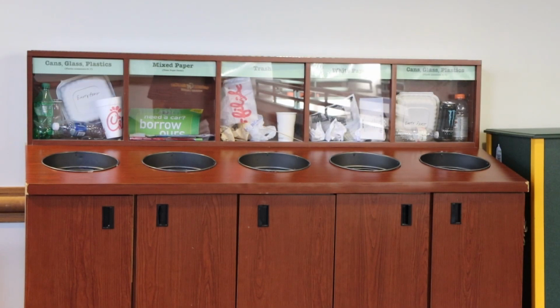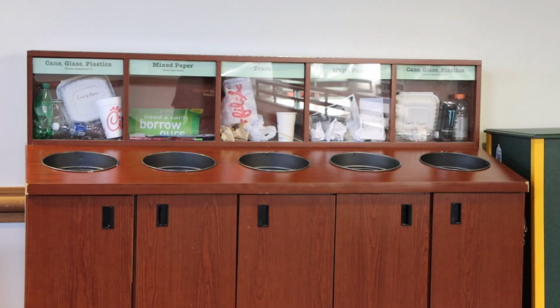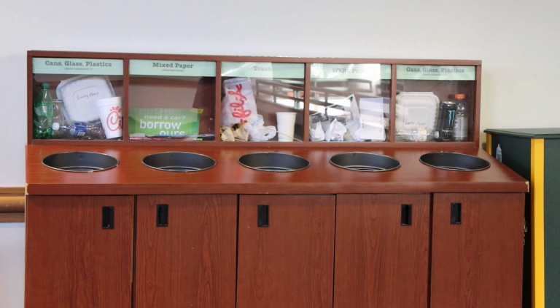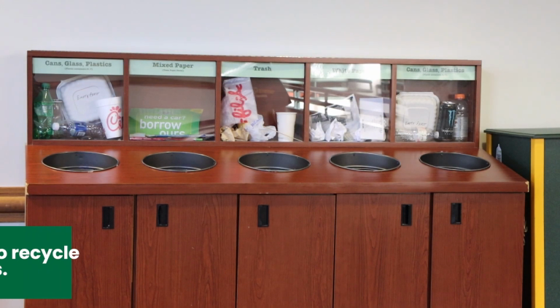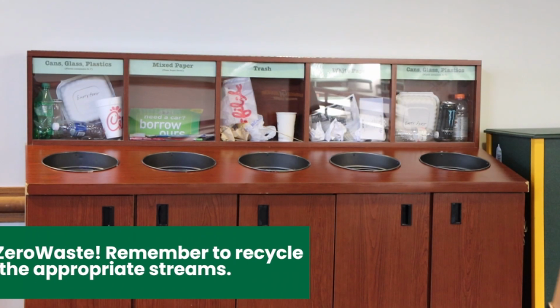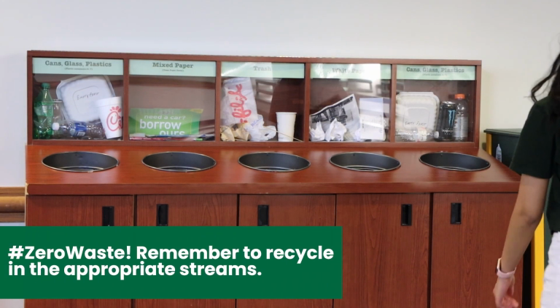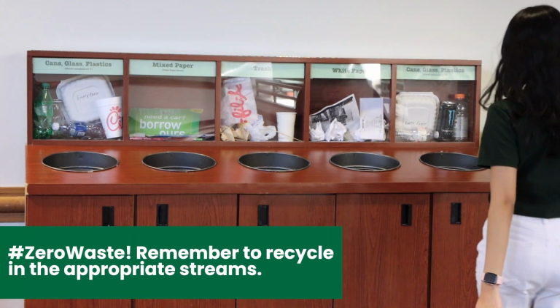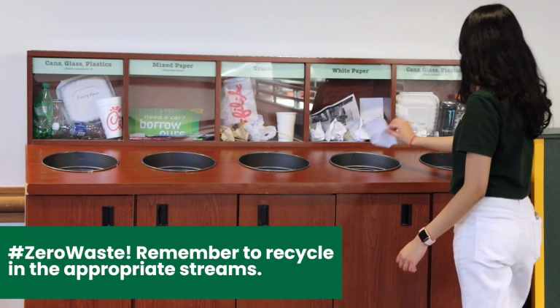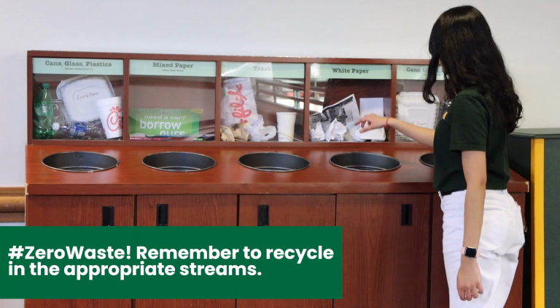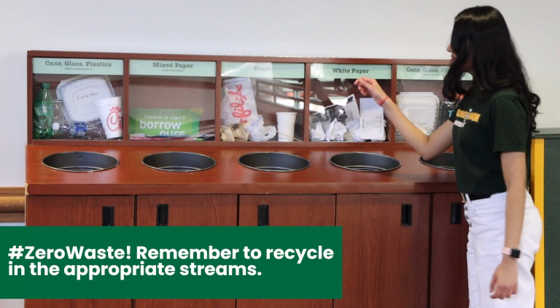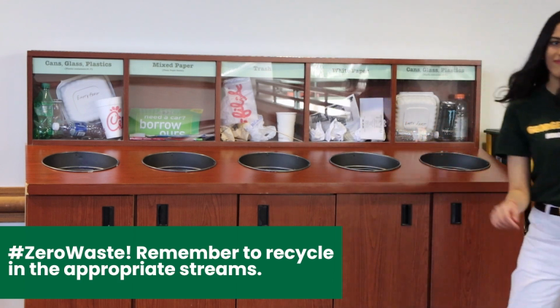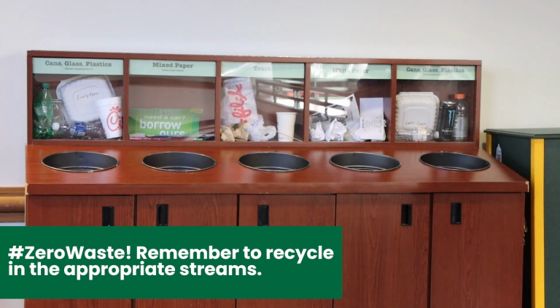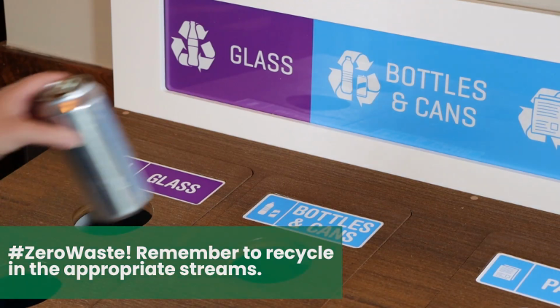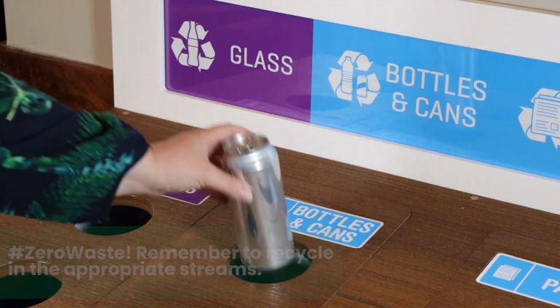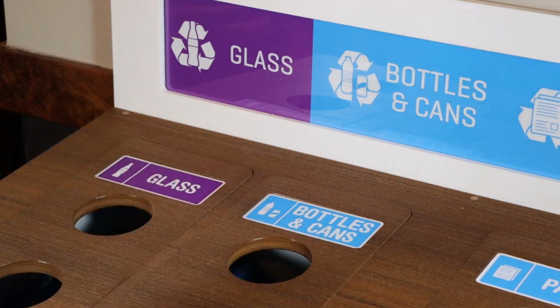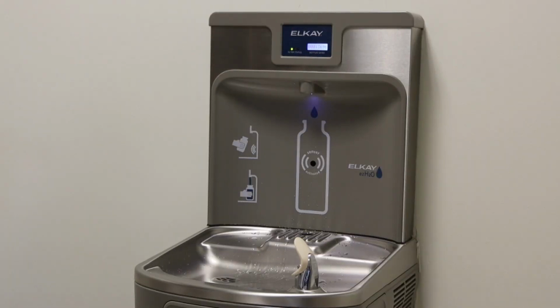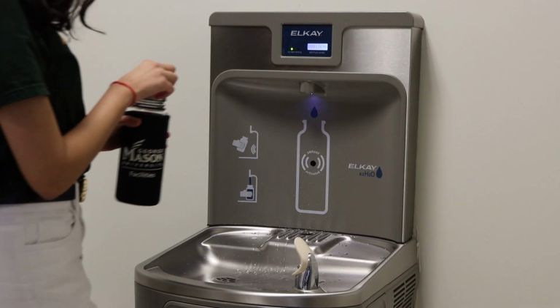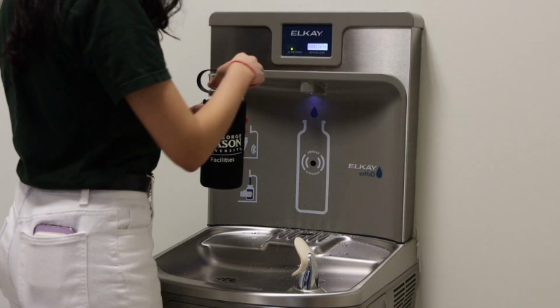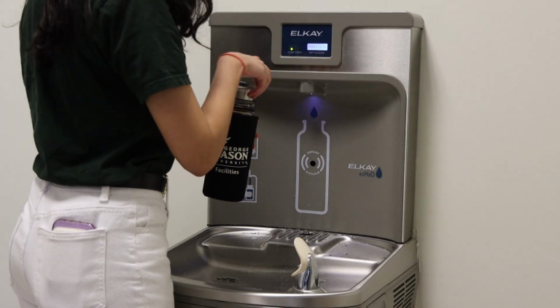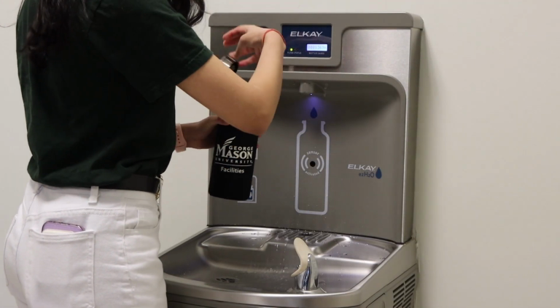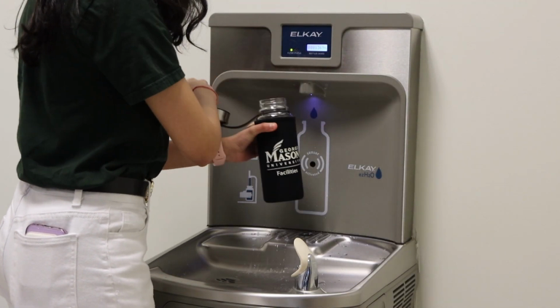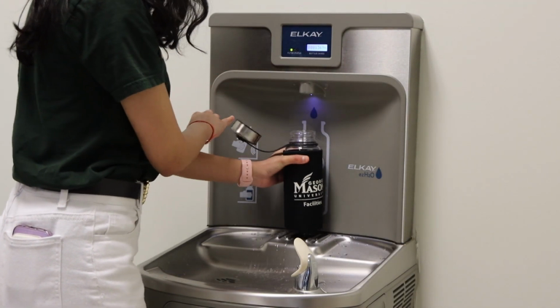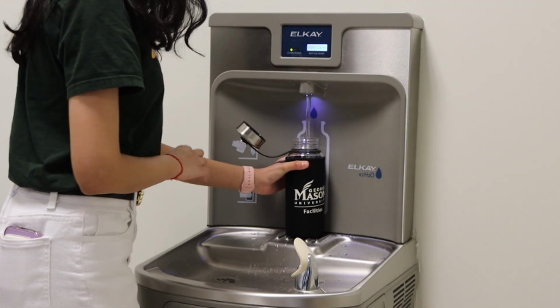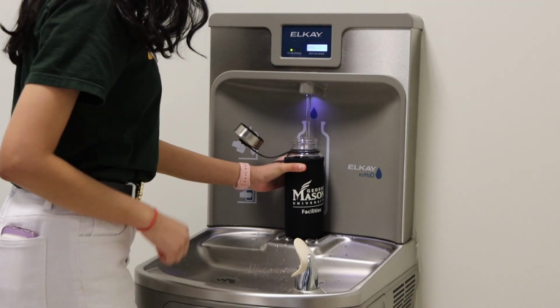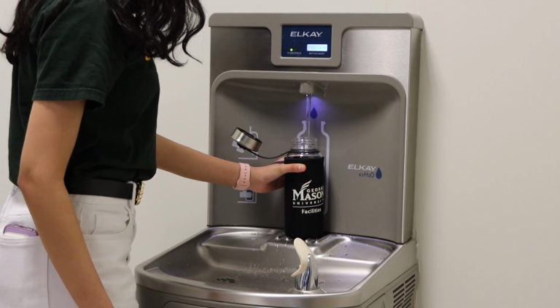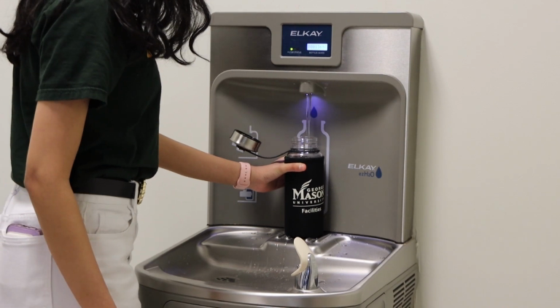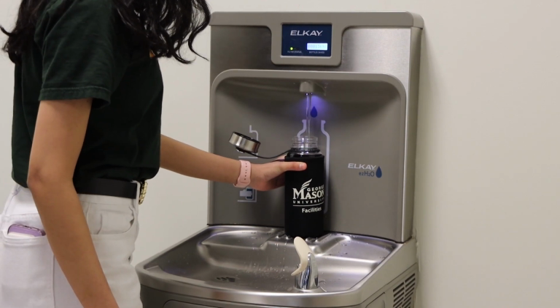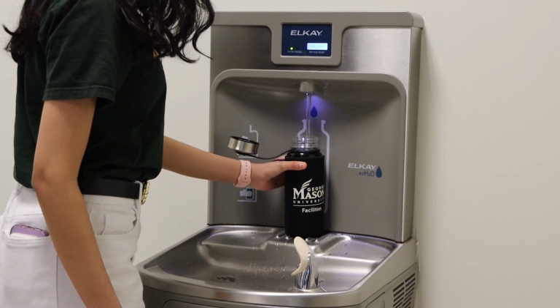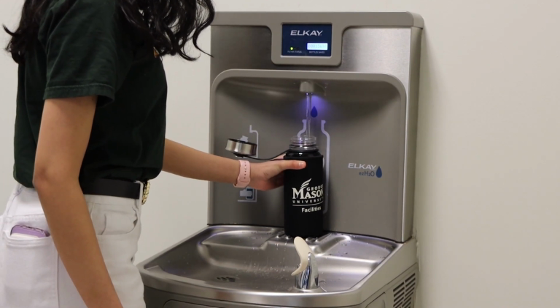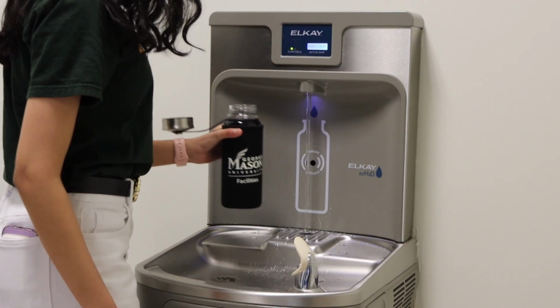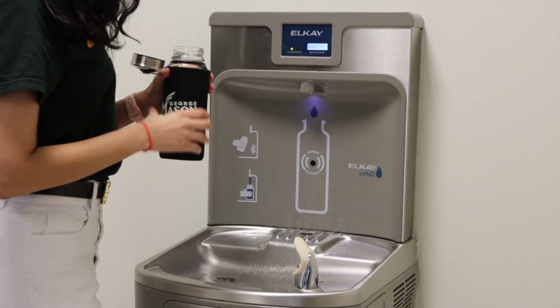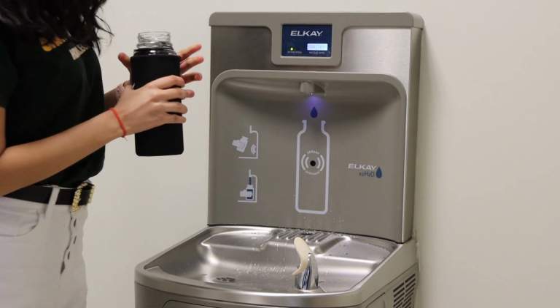I am sure to dispose of my food waste correctly. I always follow the signs on waste receptacles to ensure proper disposal. I refill my water bottle at filling stations when I'm on campus. This reduces the need to purchase single-use plastics such as plastic water bottles.